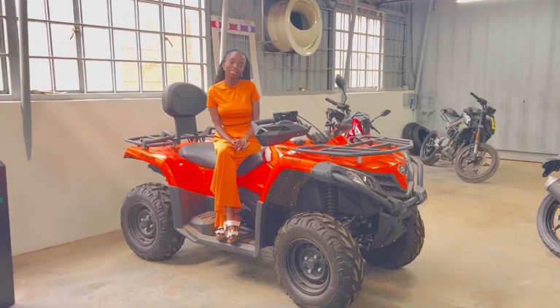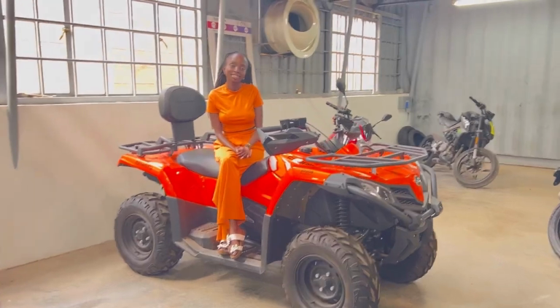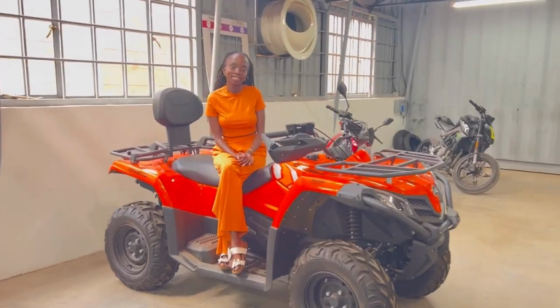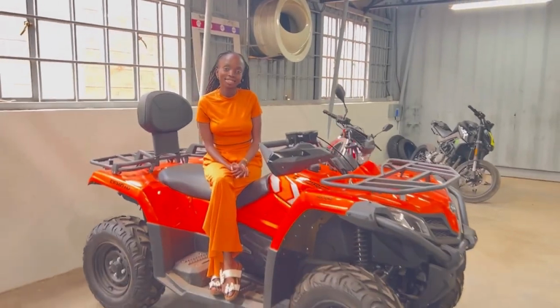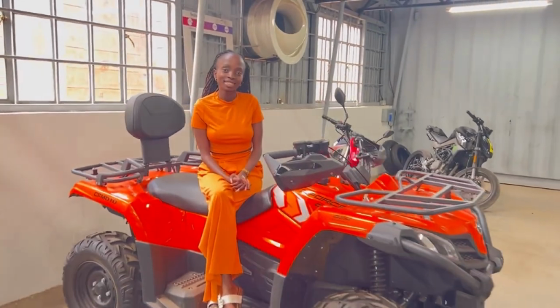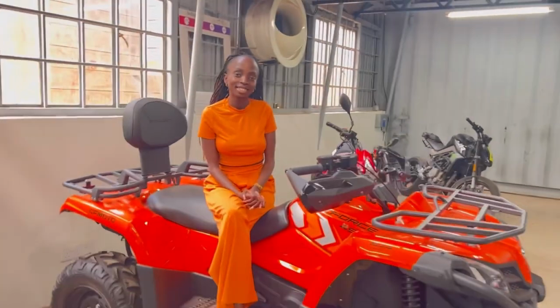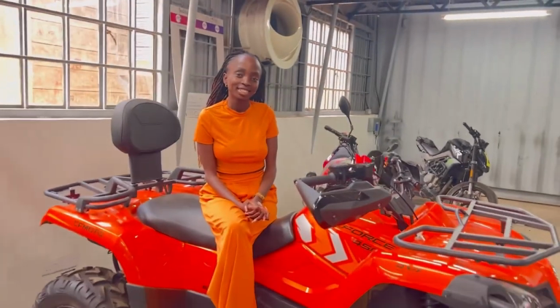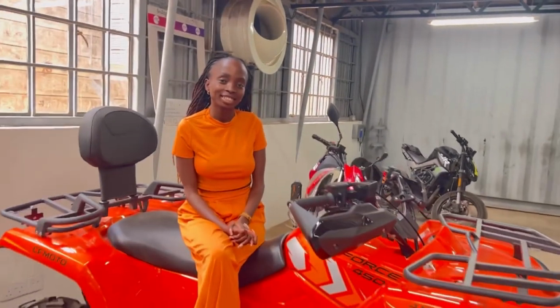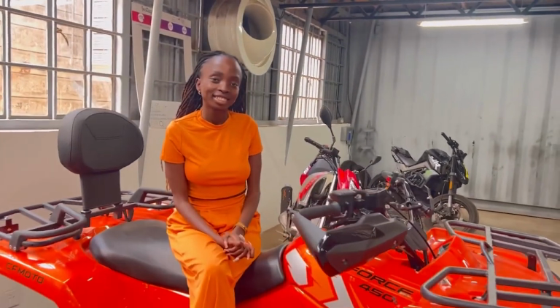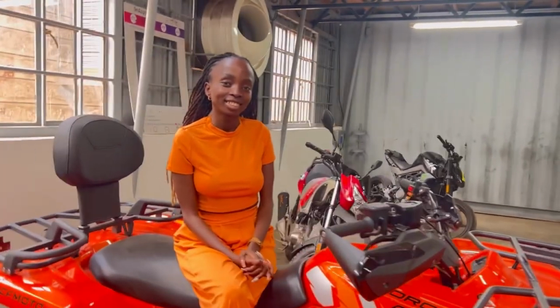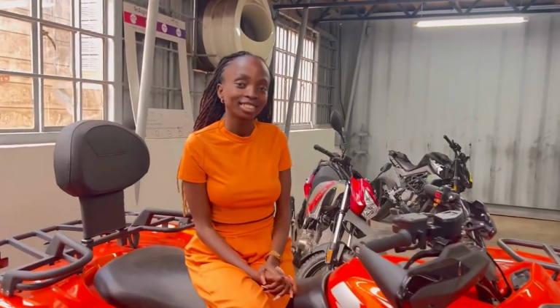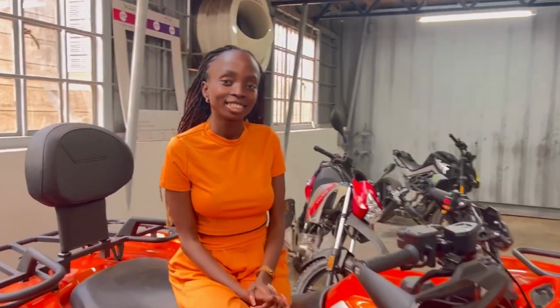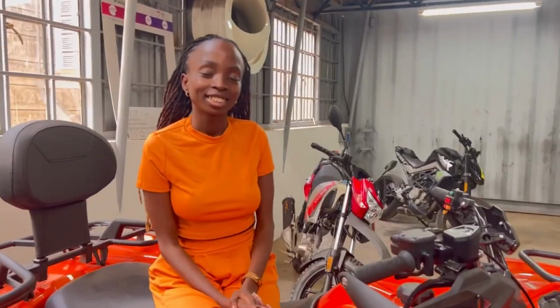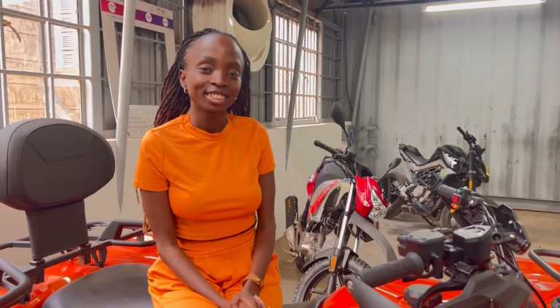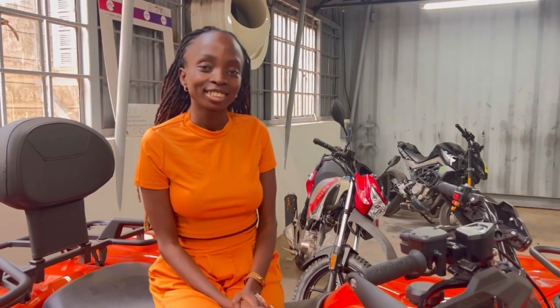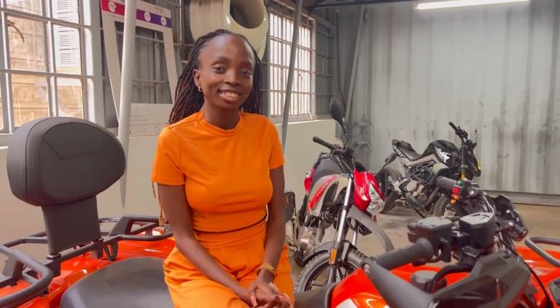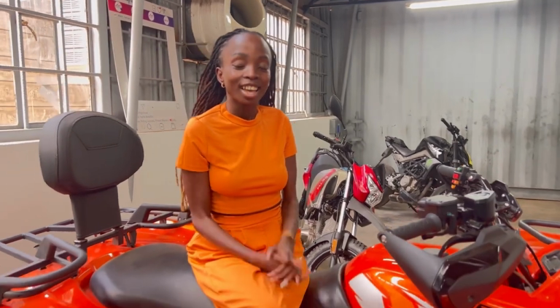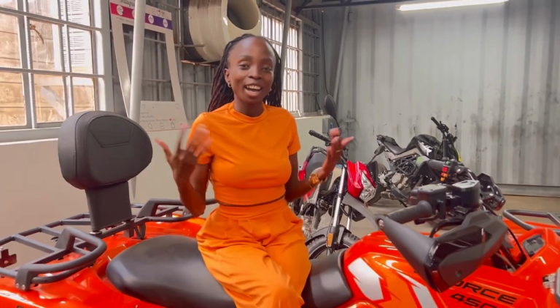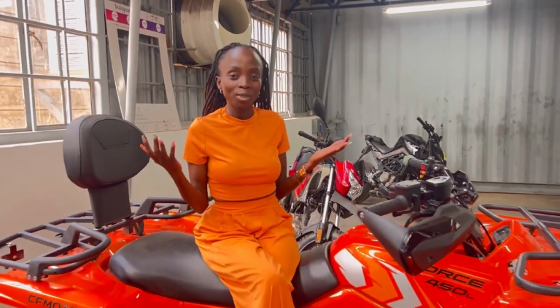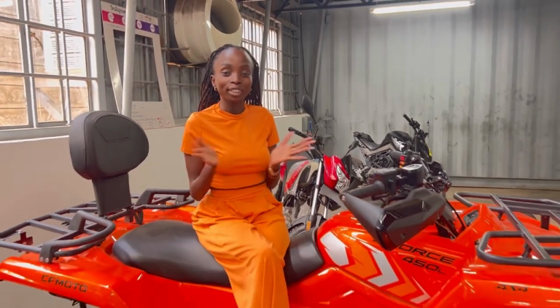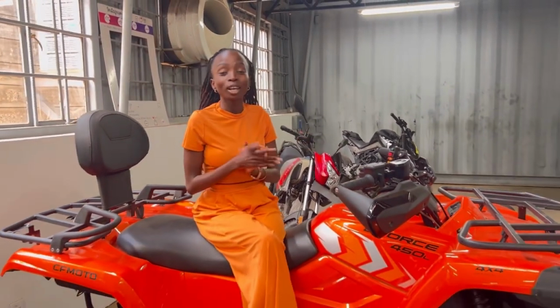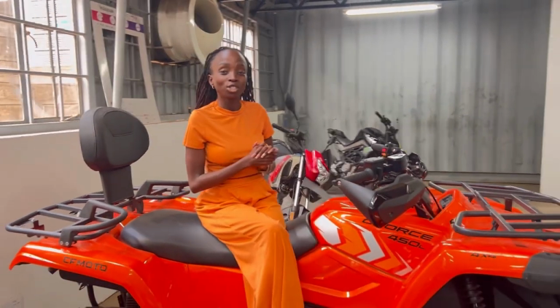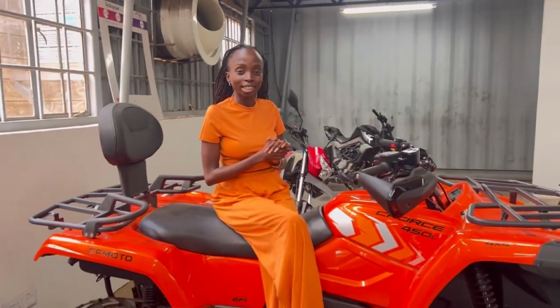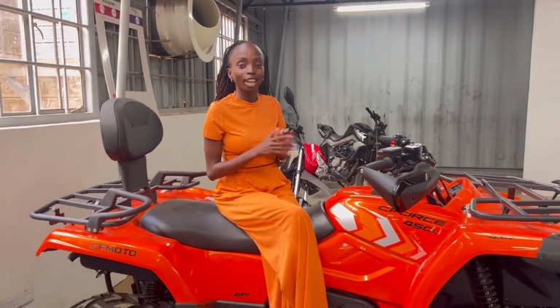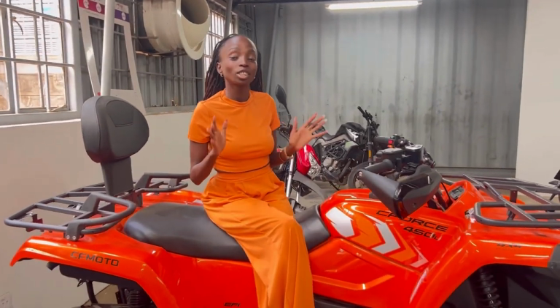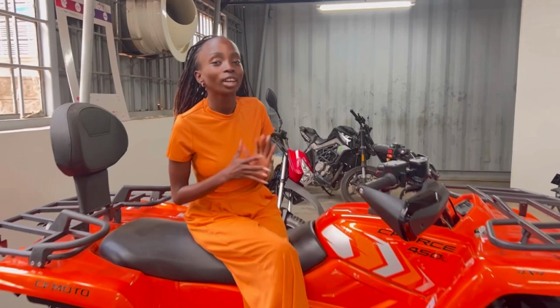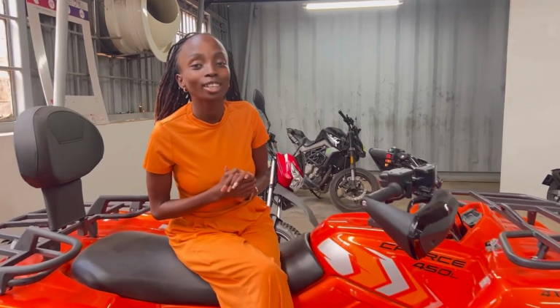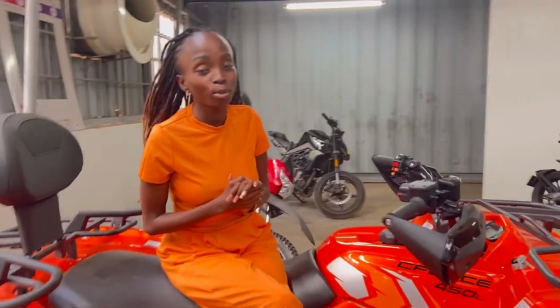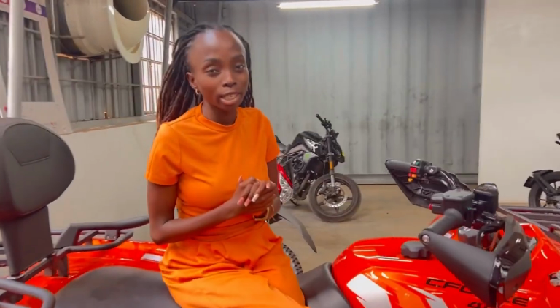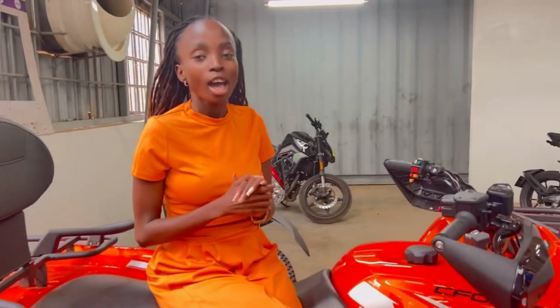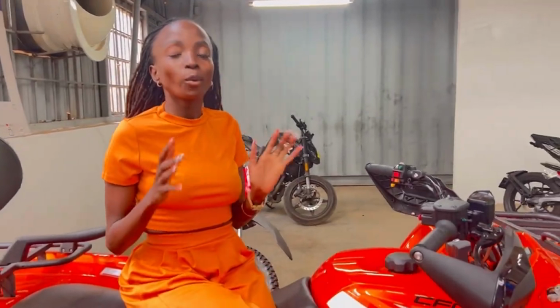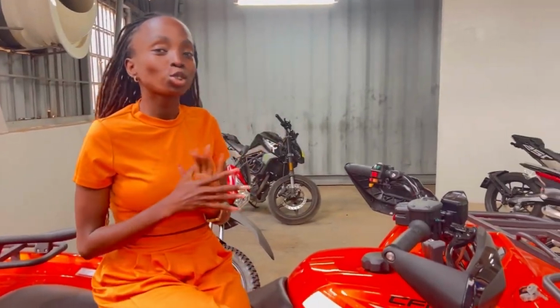Hi, good morning Michelle. Please introduce yourself and tell us what you do here and where we are. Hi, my people, it's your girl Michelle, and today we are here at Path Mobility. I want to show you a couple of our bikes — the bikes that are selling the most here.